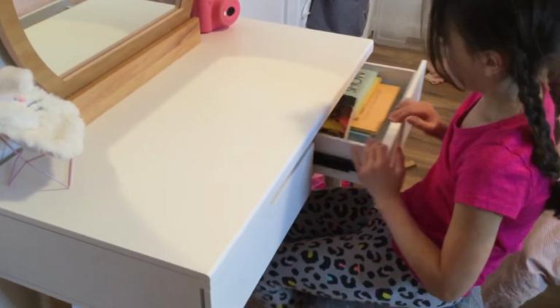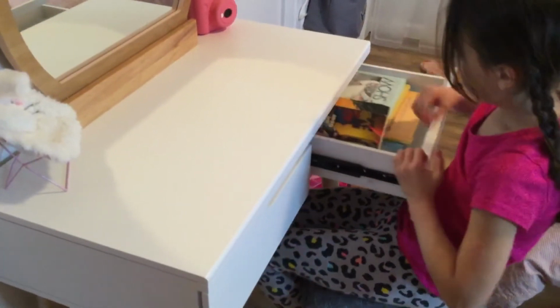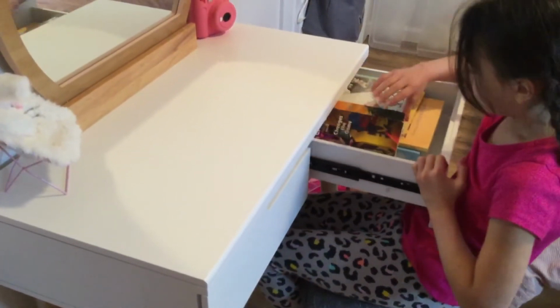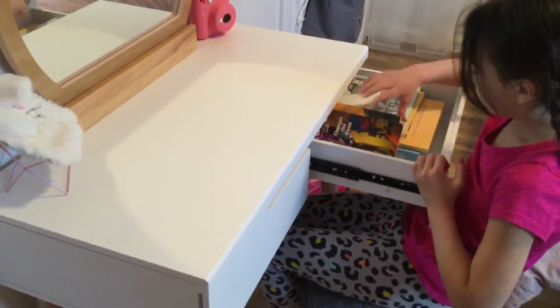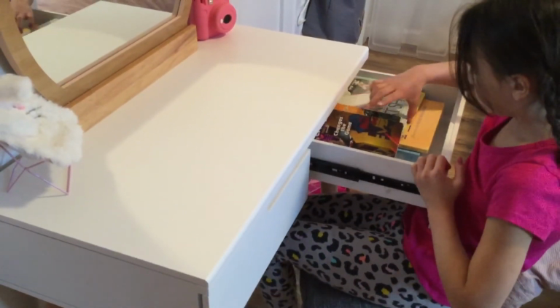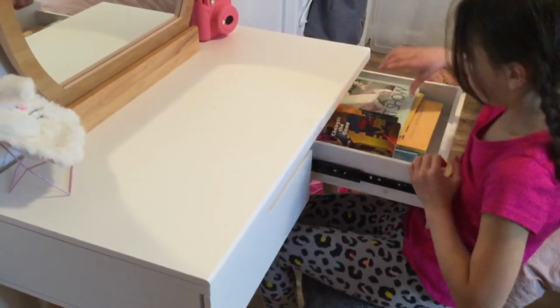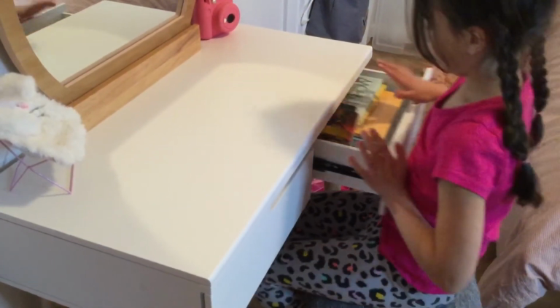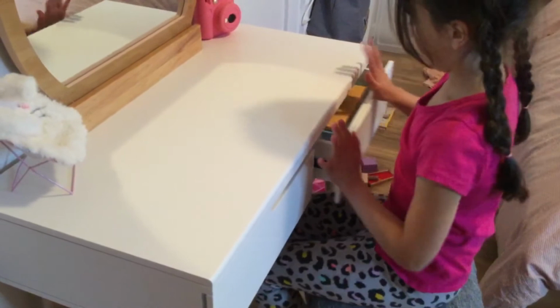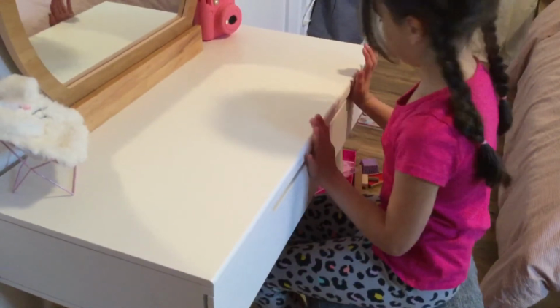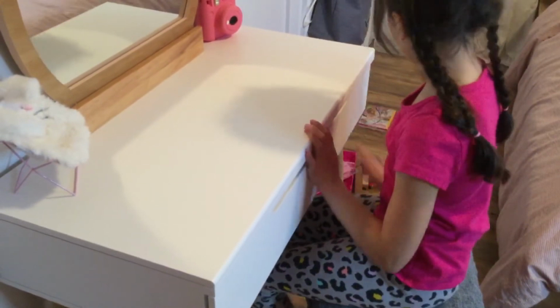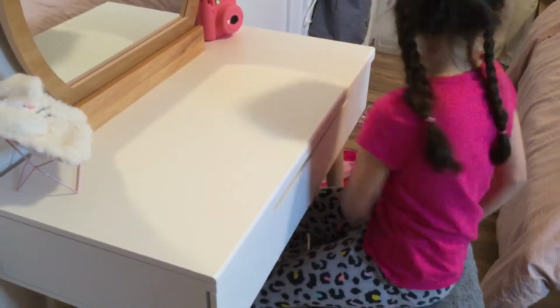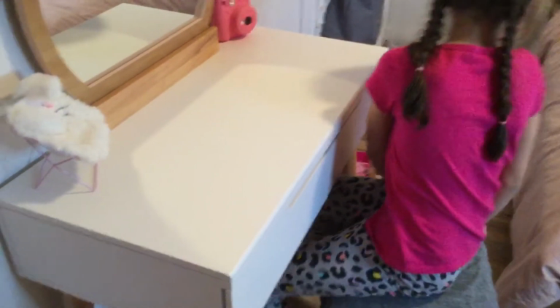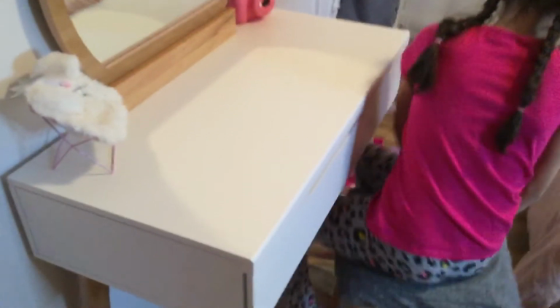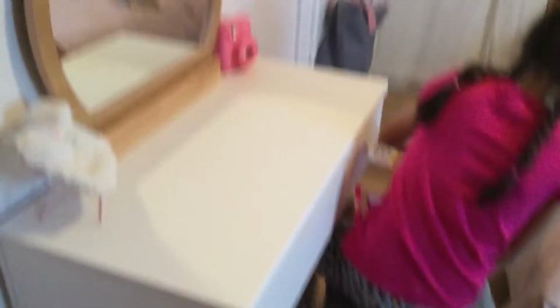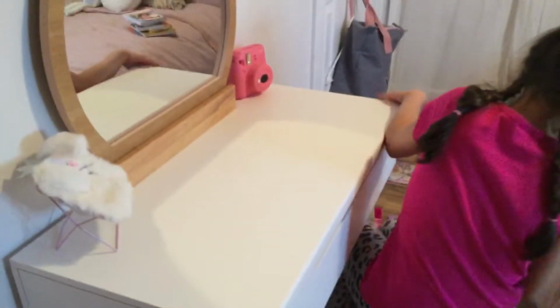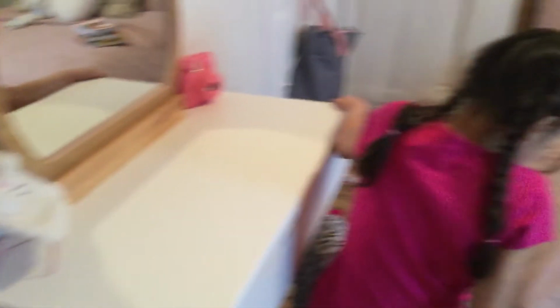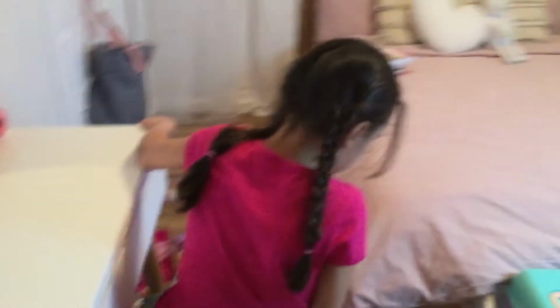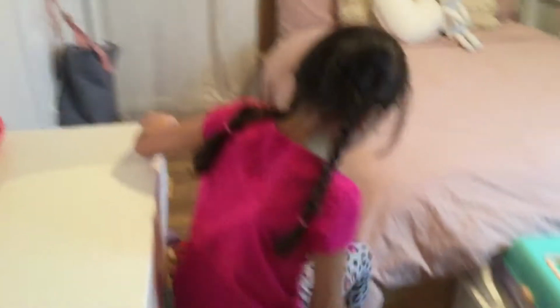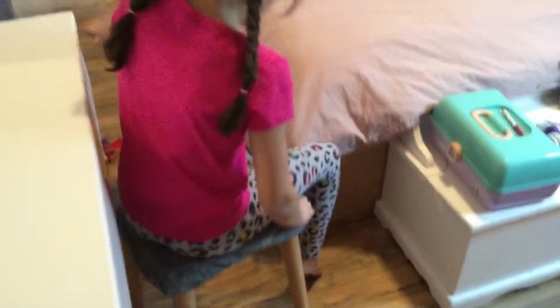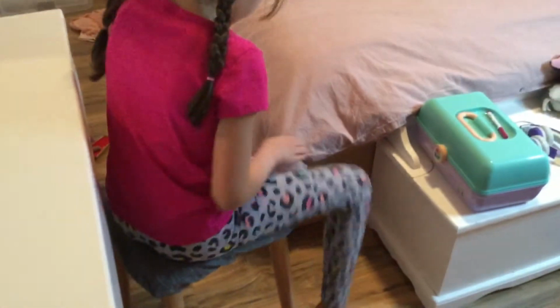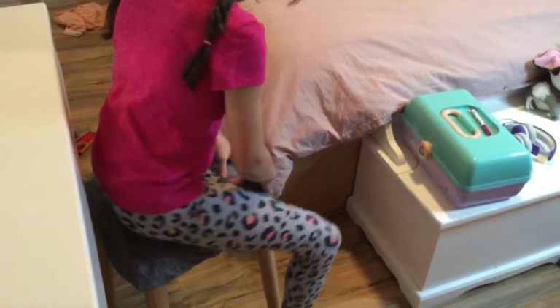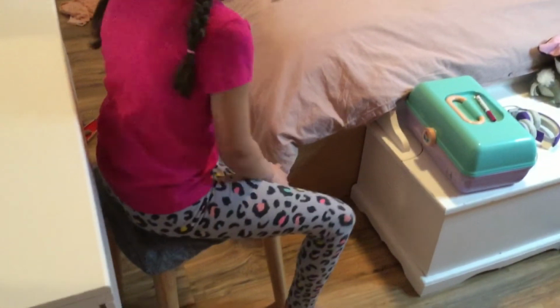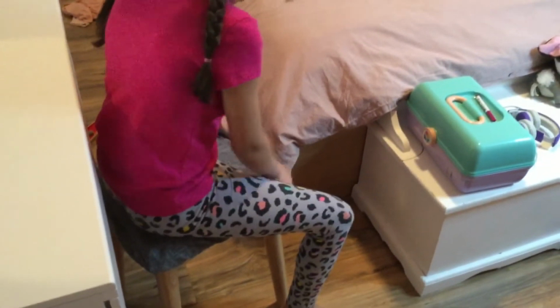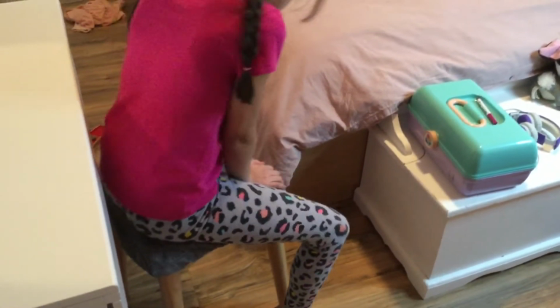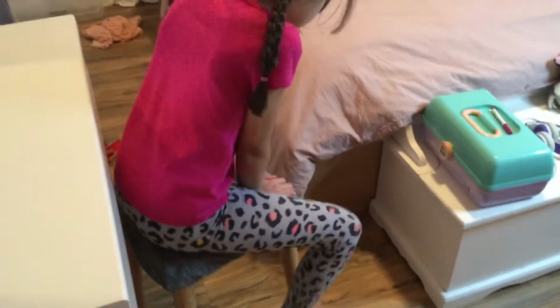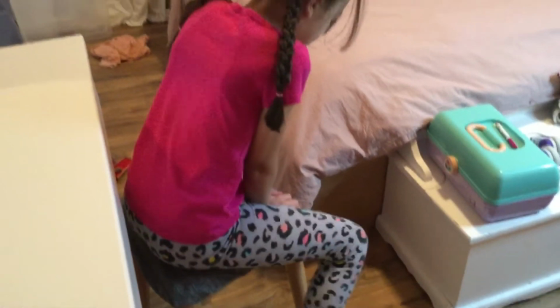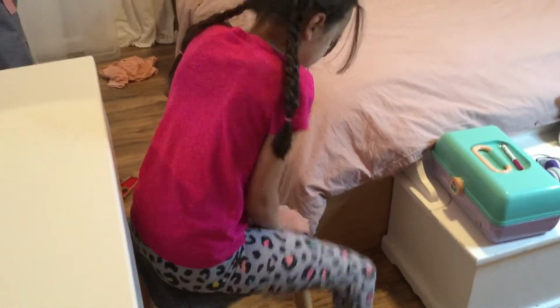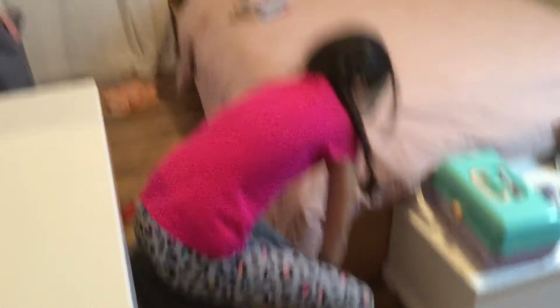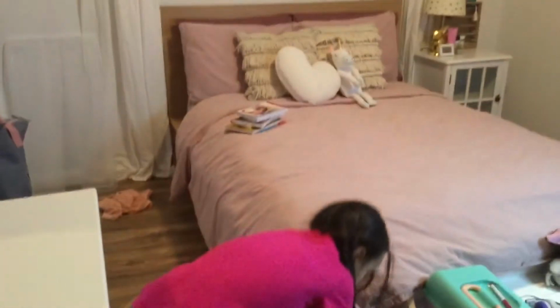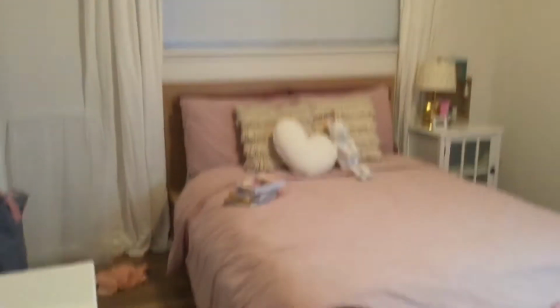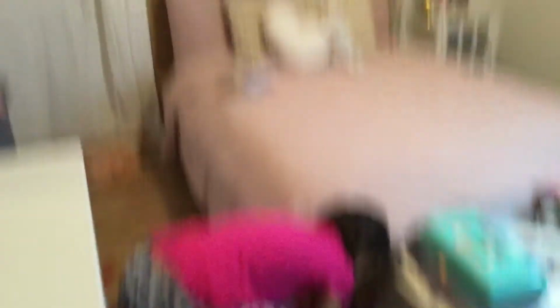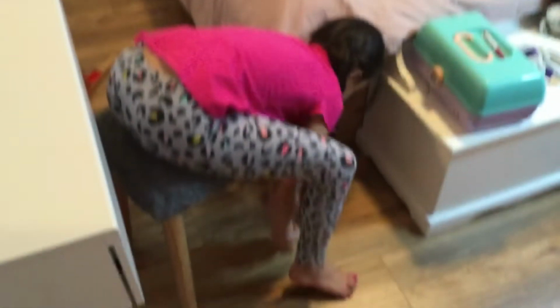And here we've got some of my favorite books. We might rearrange some stuff, but right here is just the chair. This is my little cover, but we're thinking about getting a rug.